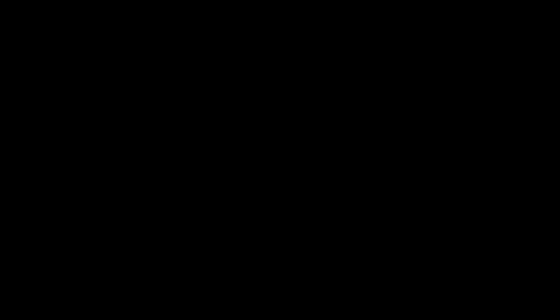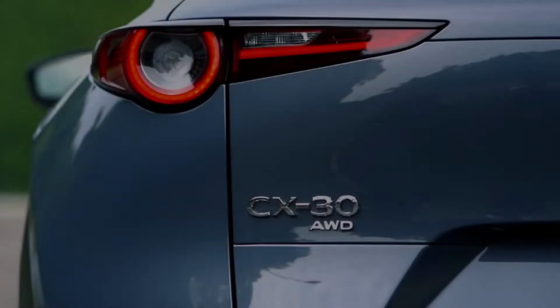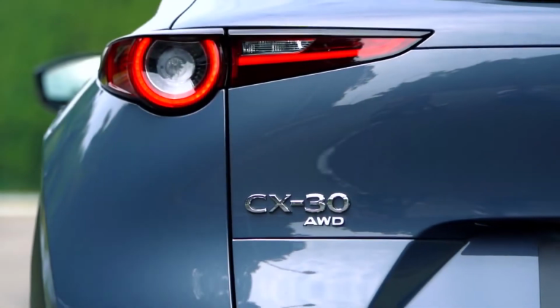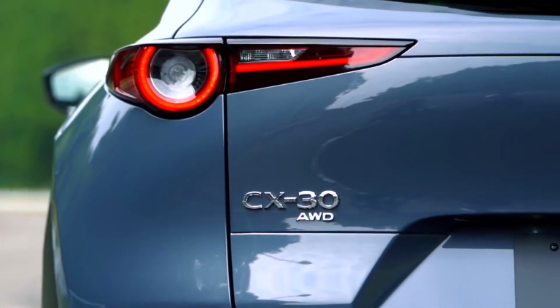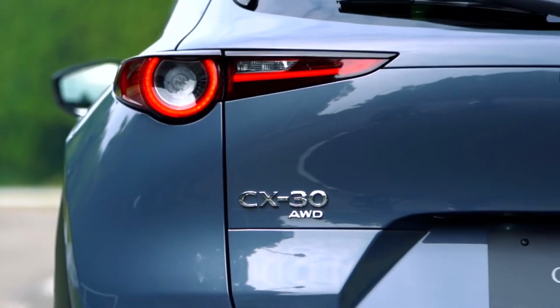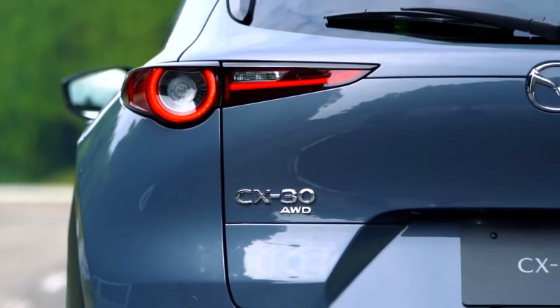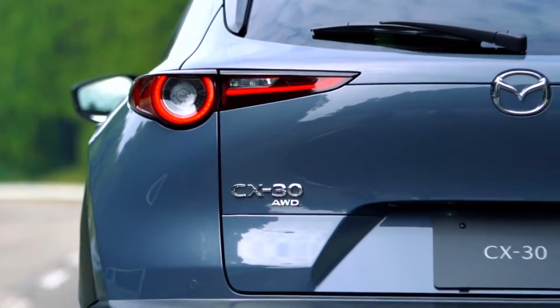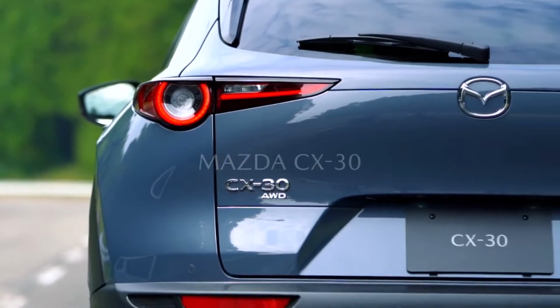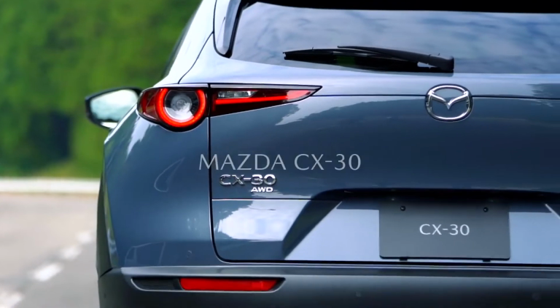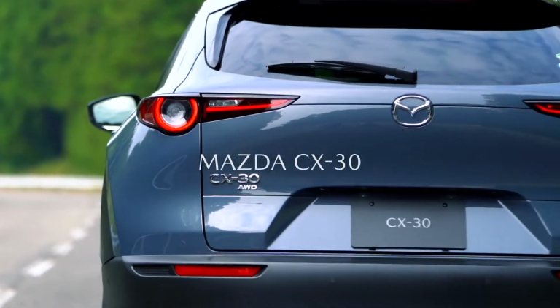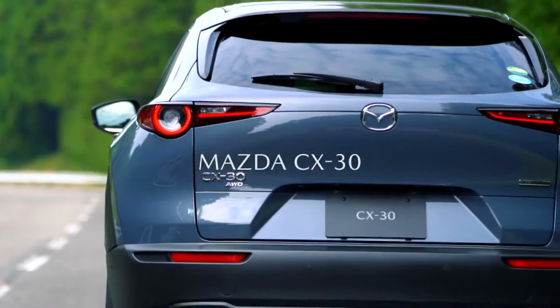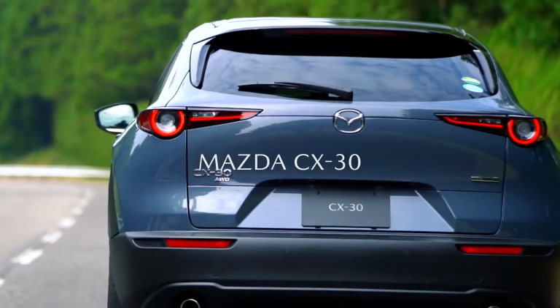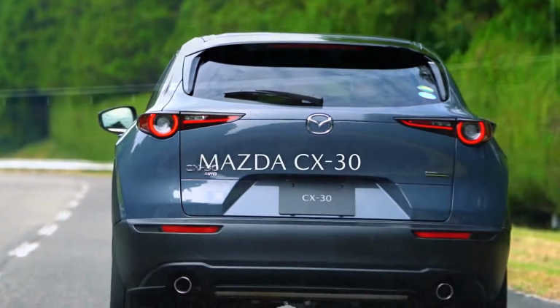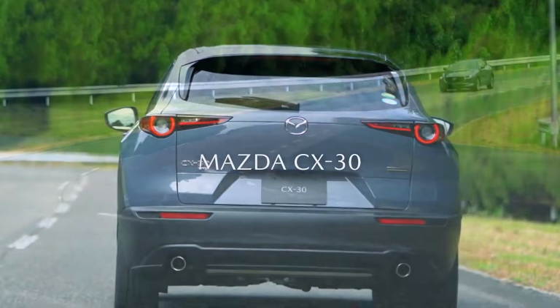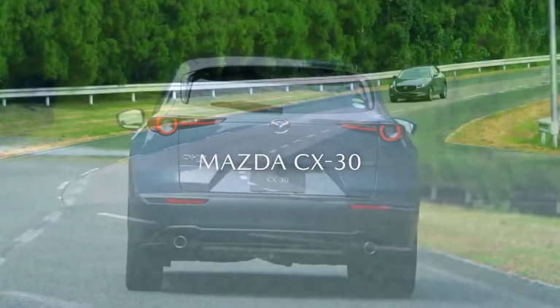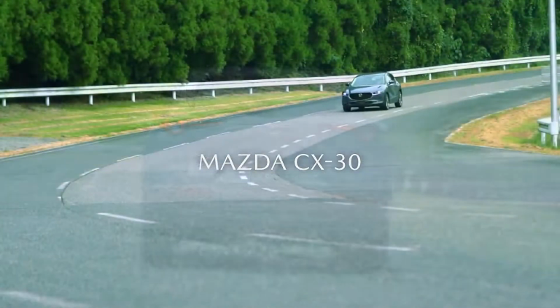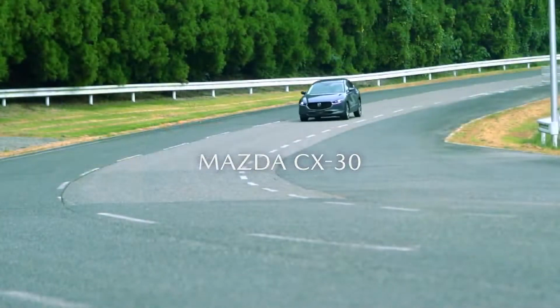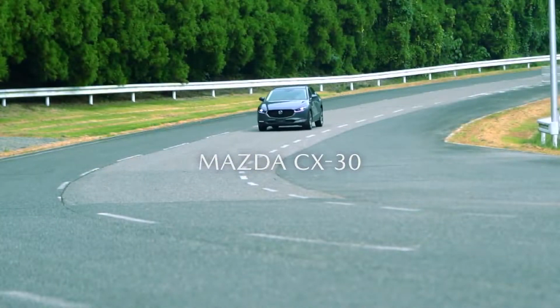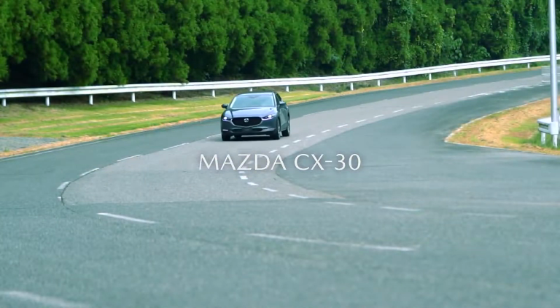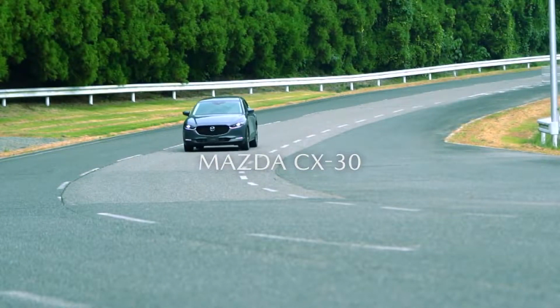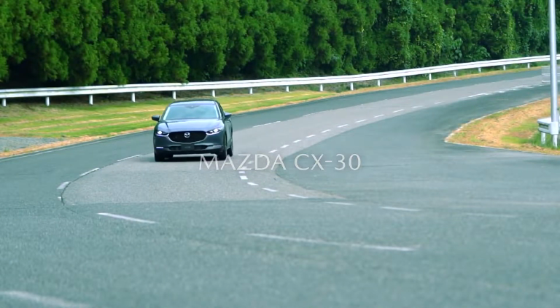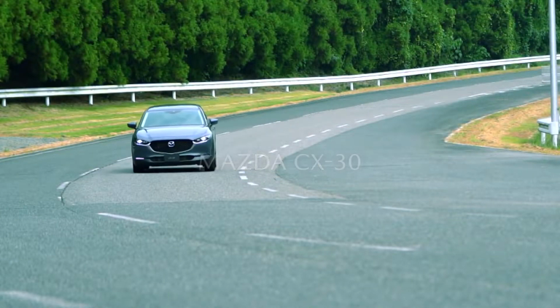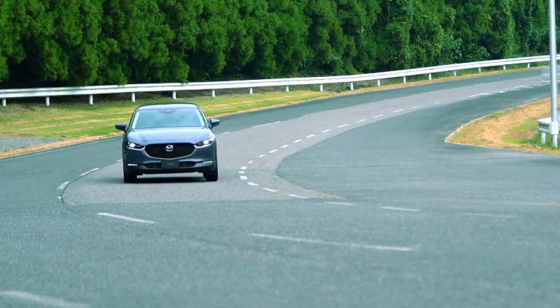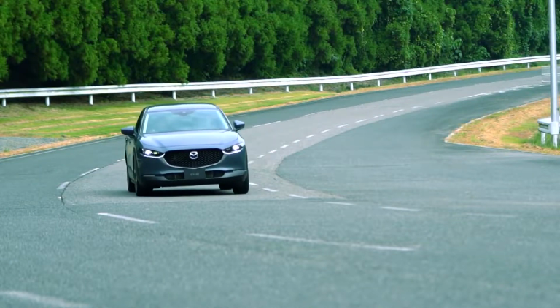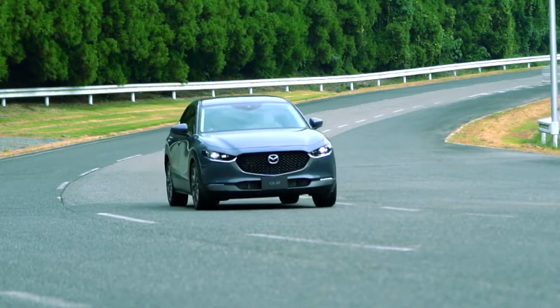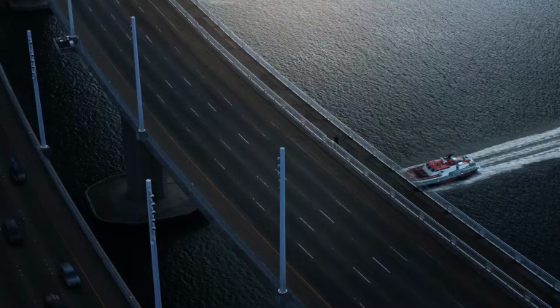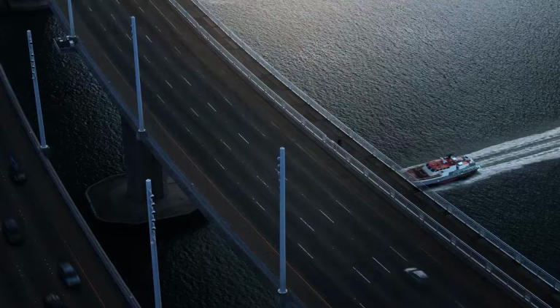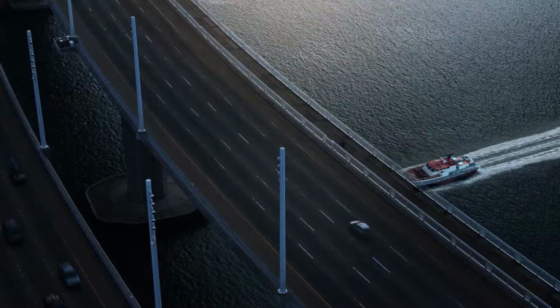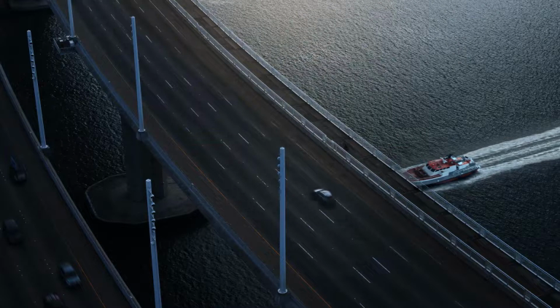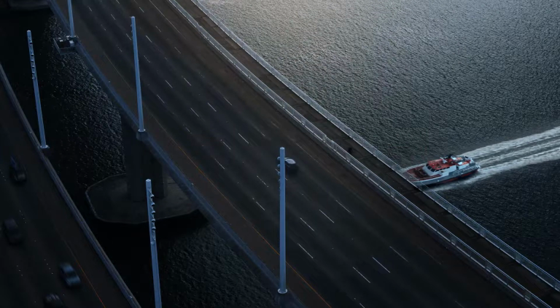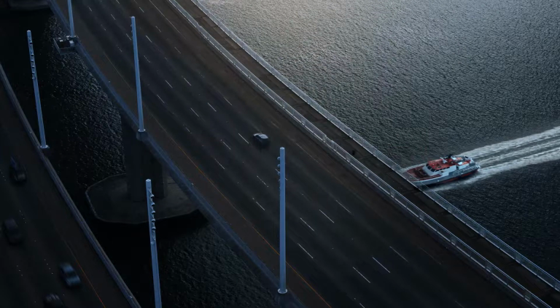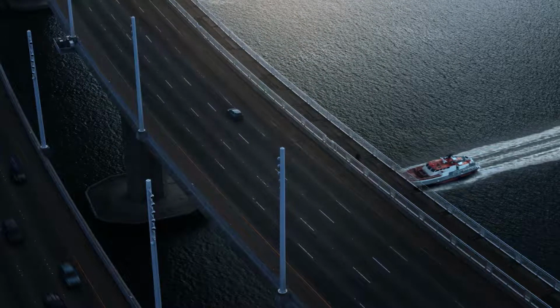Mazda is celebrating the new year by announcing a host of changes to the 2022 CX-30. Set to arrive at US dealerships early next month, the CX-30 now comes standard with all-wheel drive.